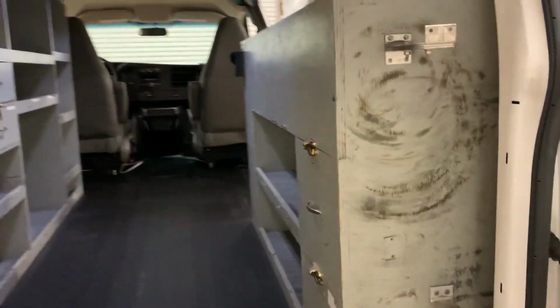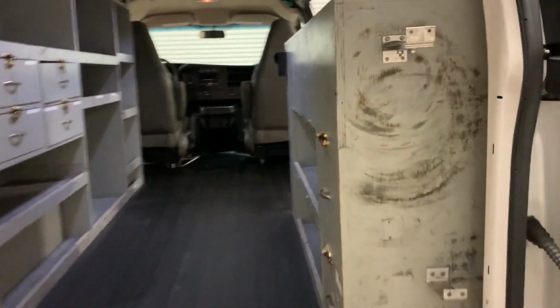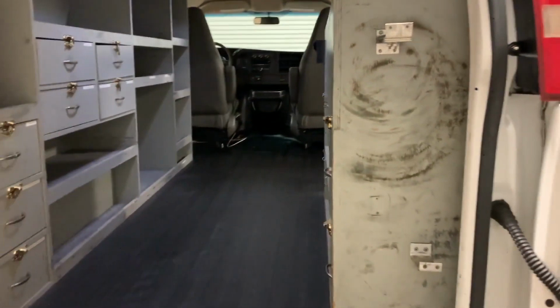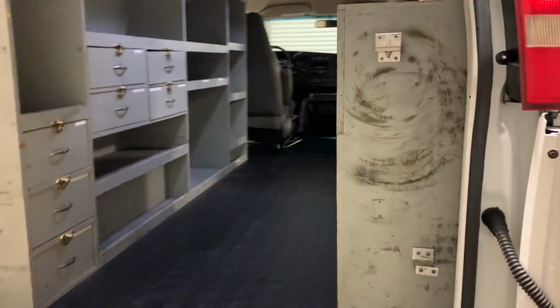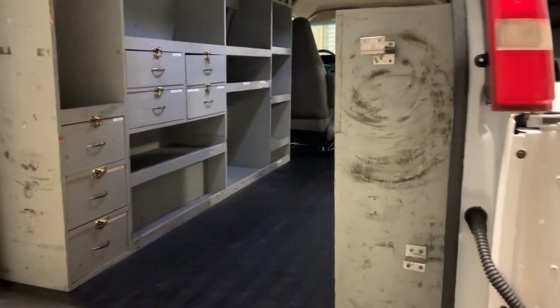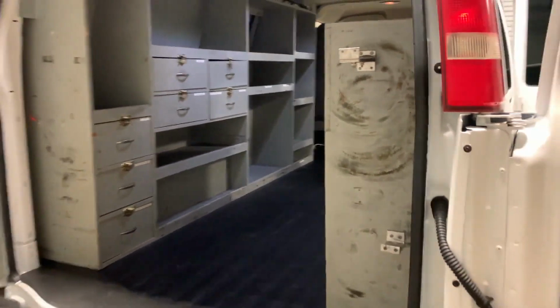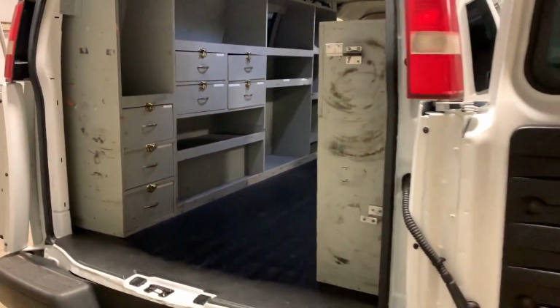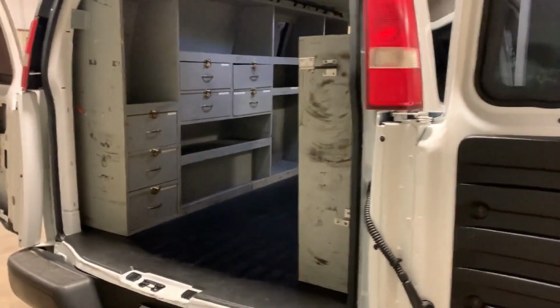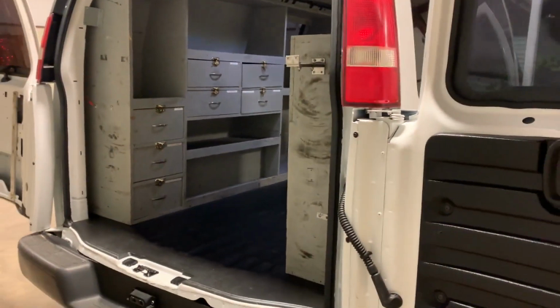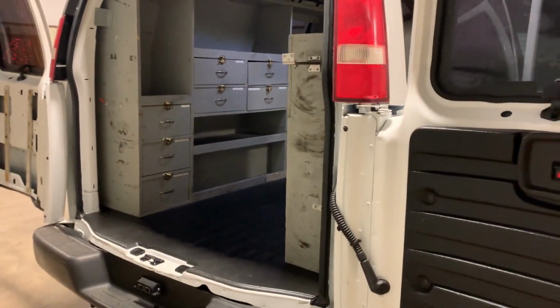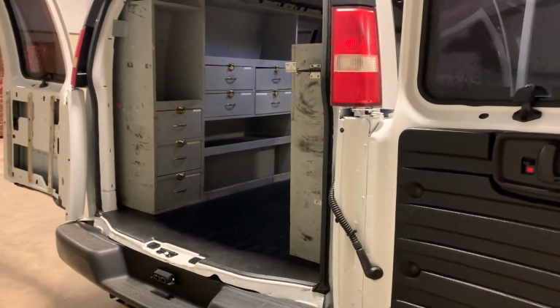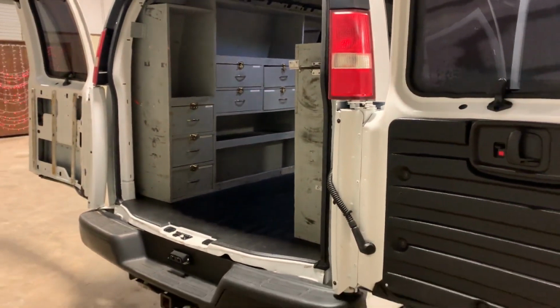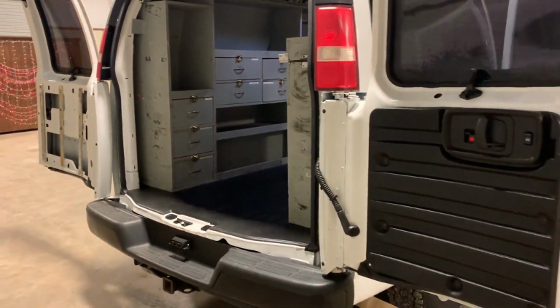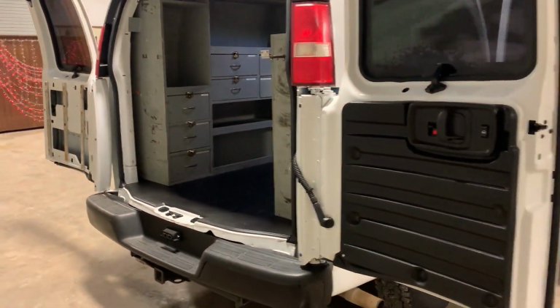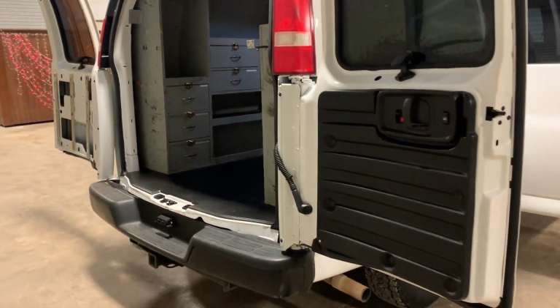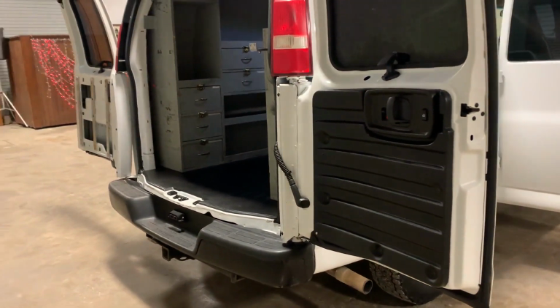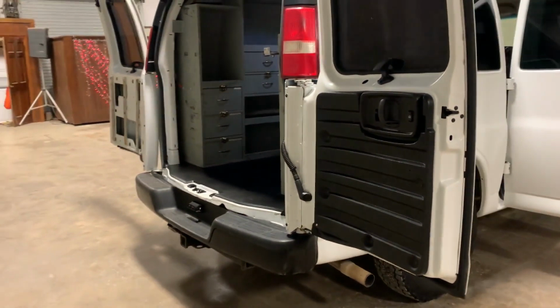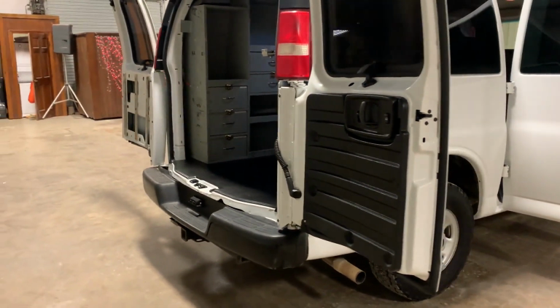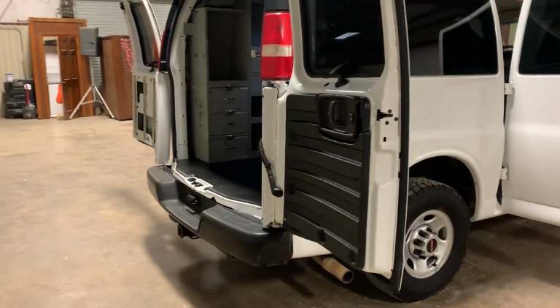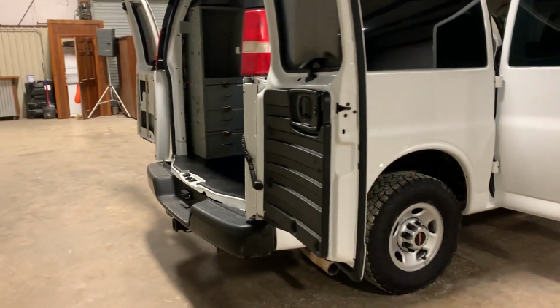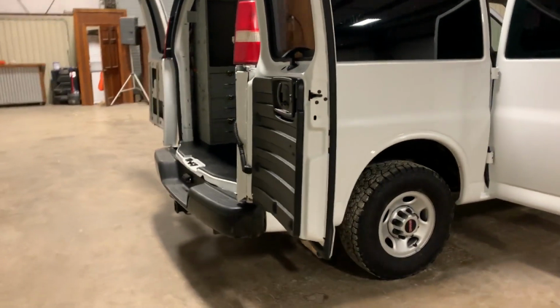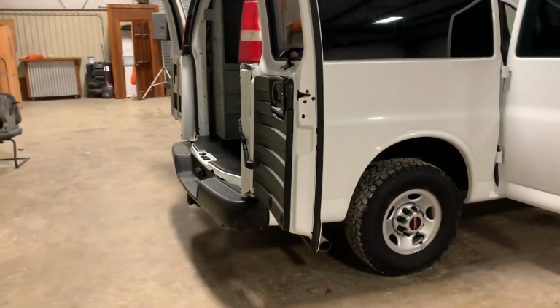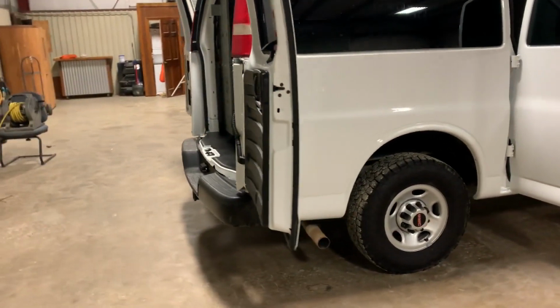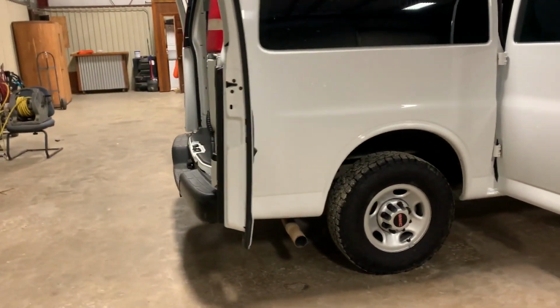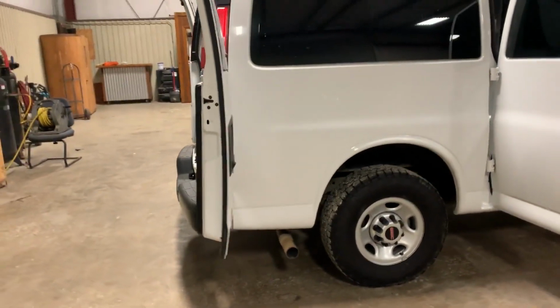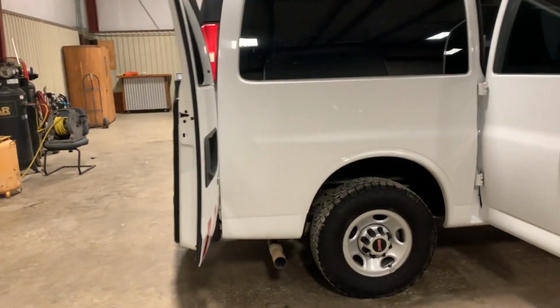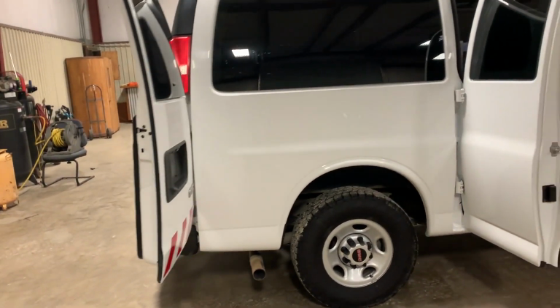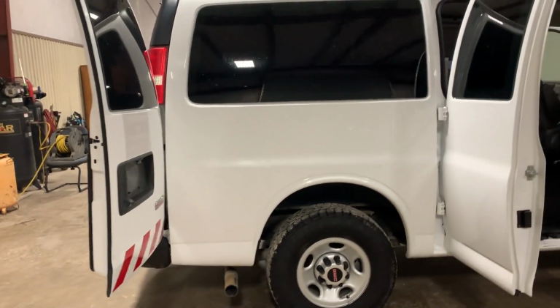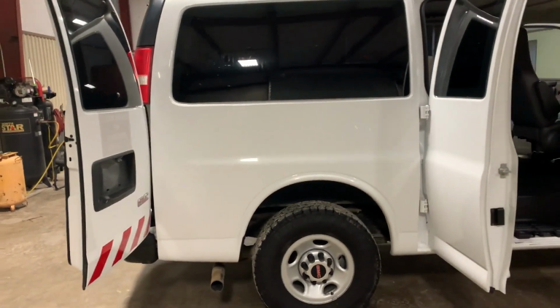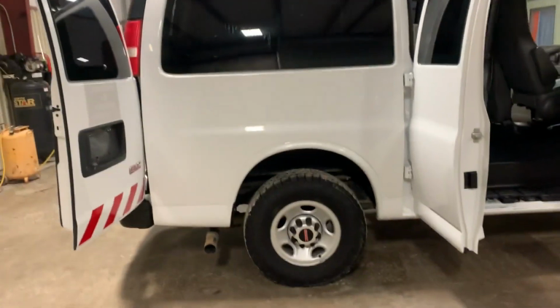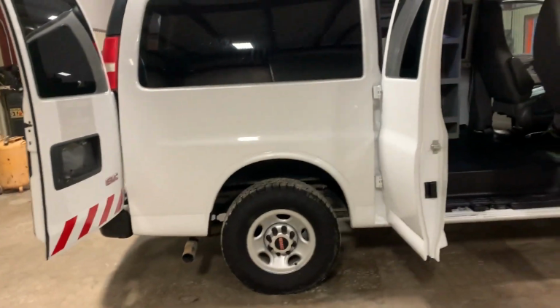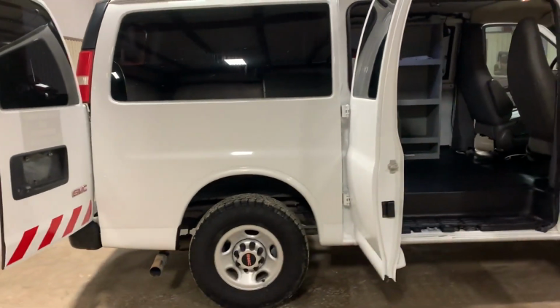It's a 2016, and it has 163,000 miles — cranks, runs, drives, that's what it's supposed to do. It's the GMC 2500, so you know it's going to pack a little bit below. It's one of the vans — you've got an air conditioning company, electrical company, a key company. Anything you can imagine with a service company, it's a perfect van for that.